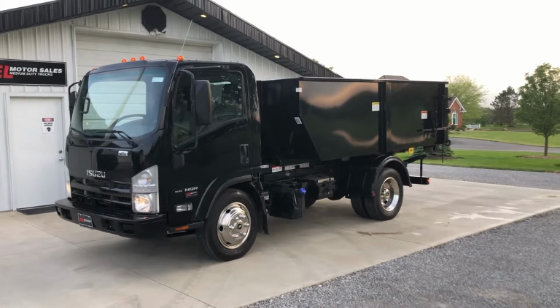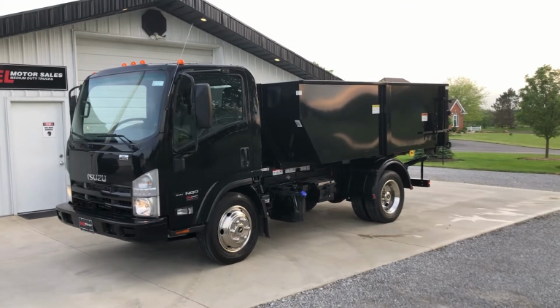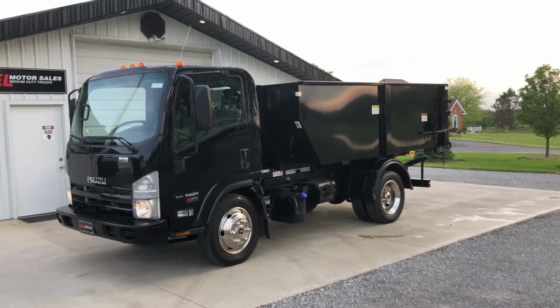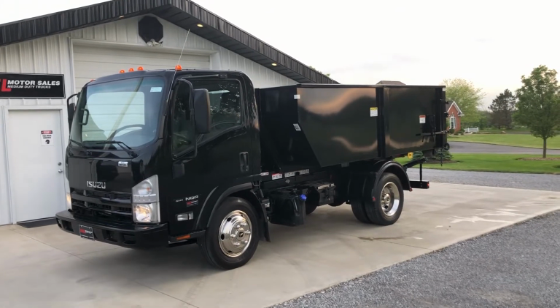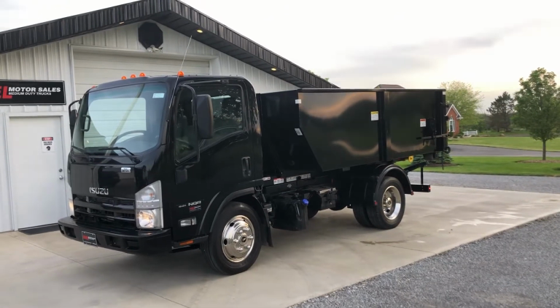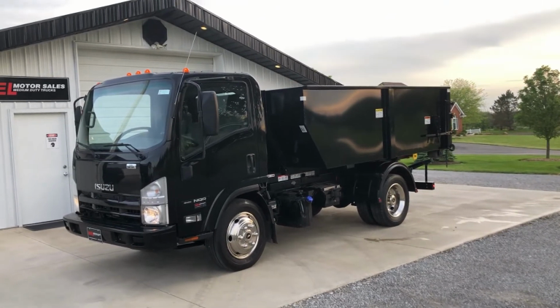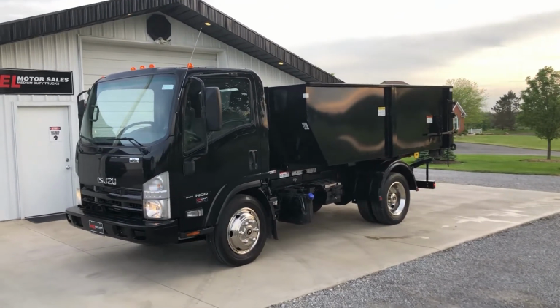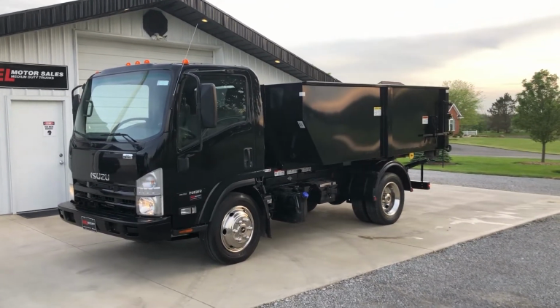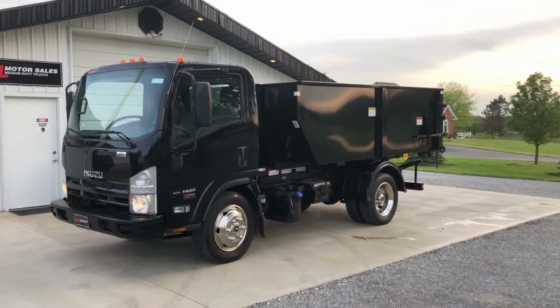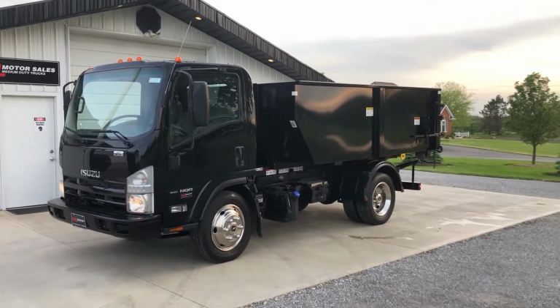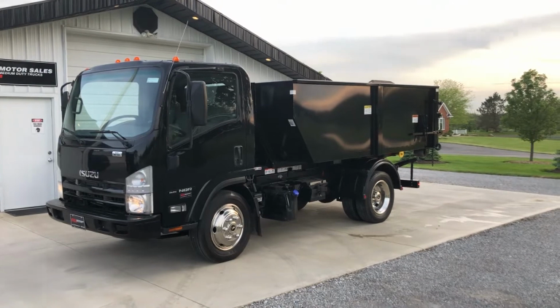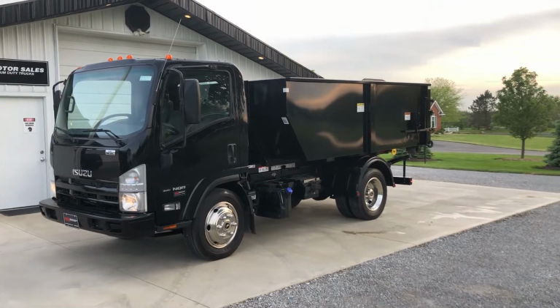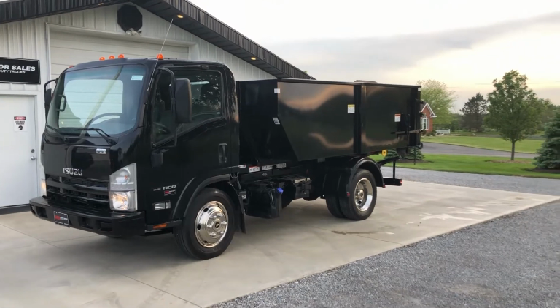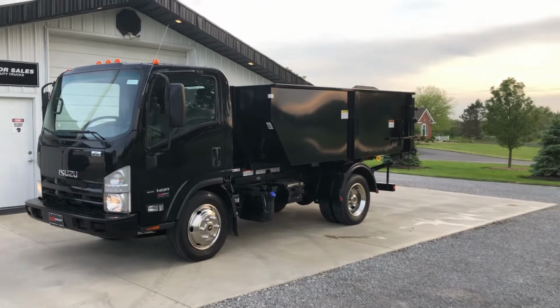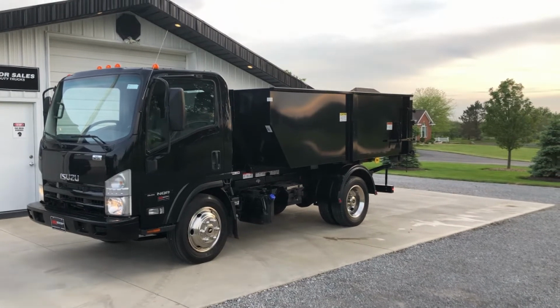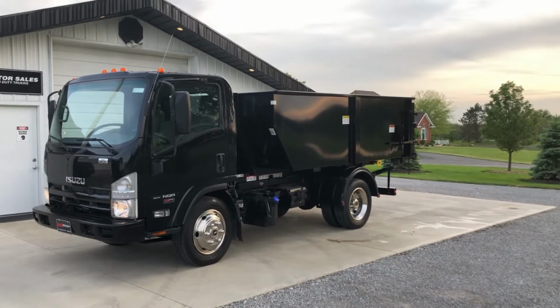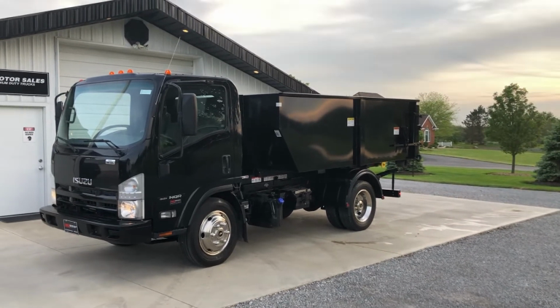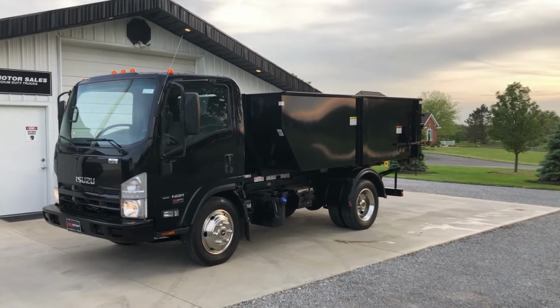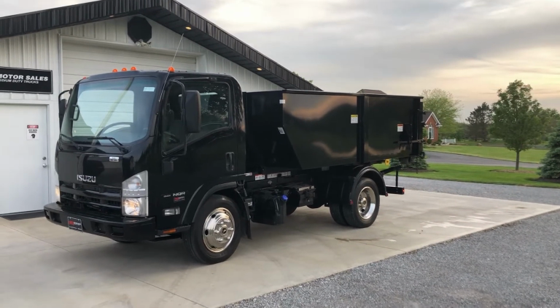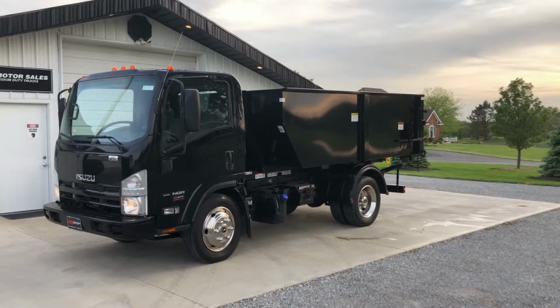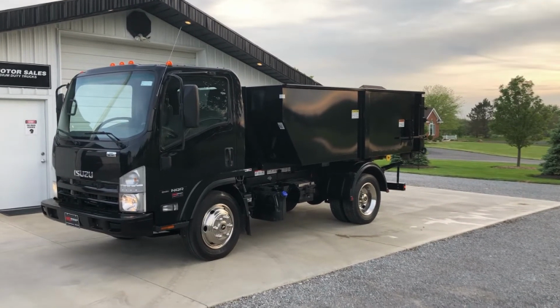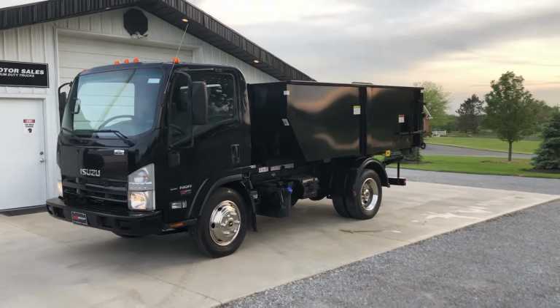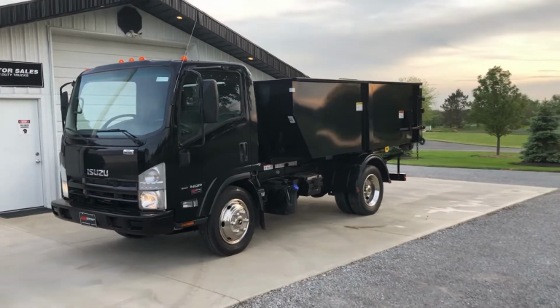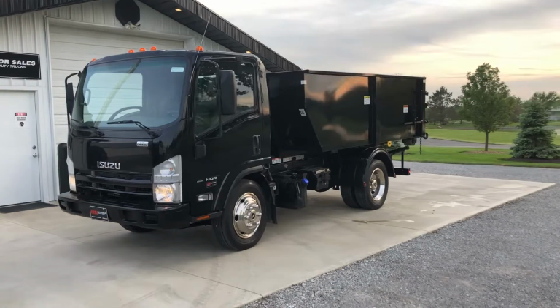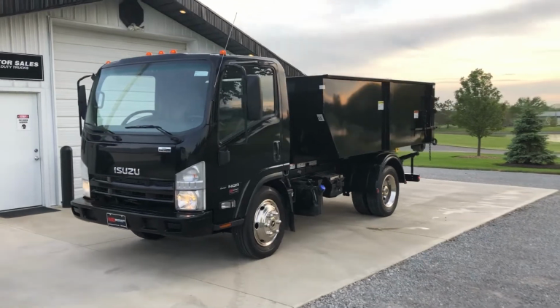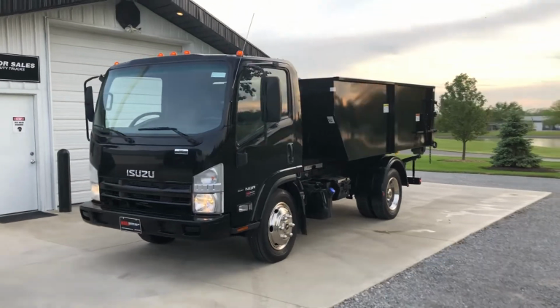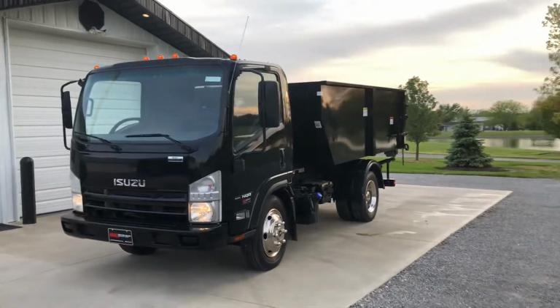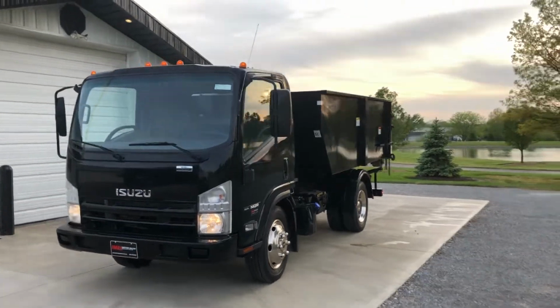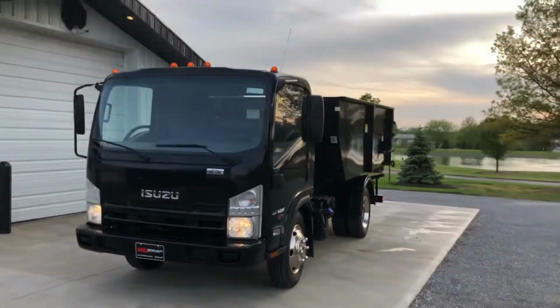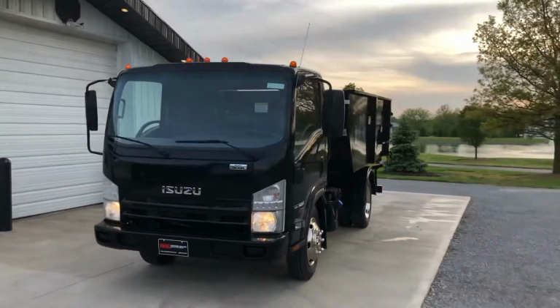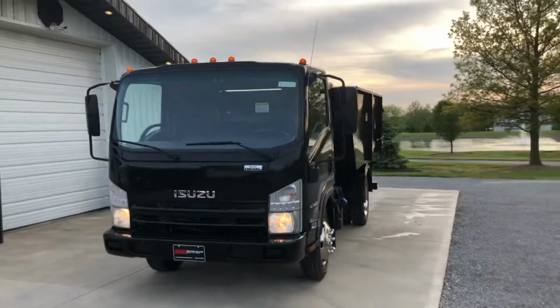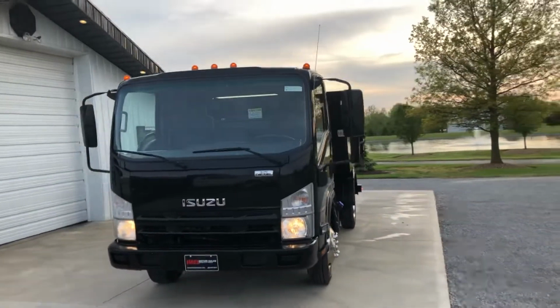Here's a quick video of the Isuzu NQR with the new 11-foot switch and go system on it. Told you I'd make a quick little video. Got it sitting here running, all the lights are burning.